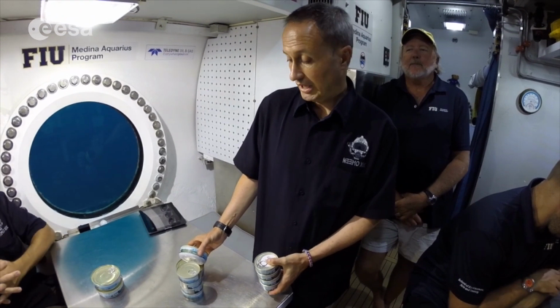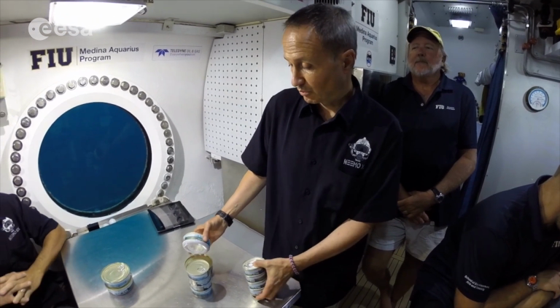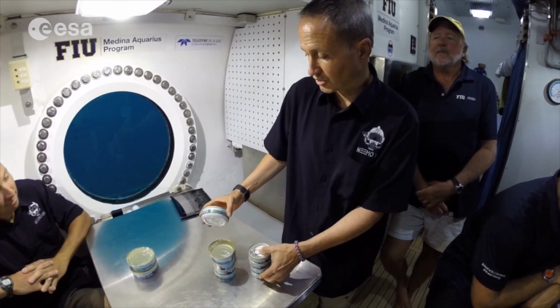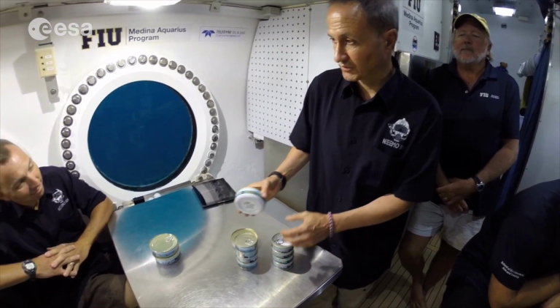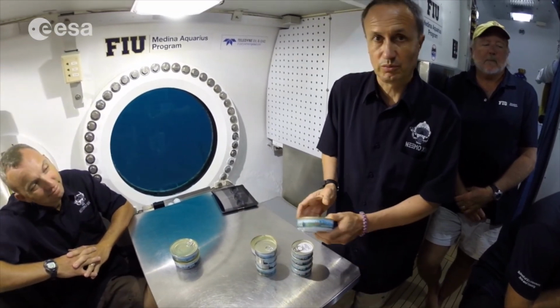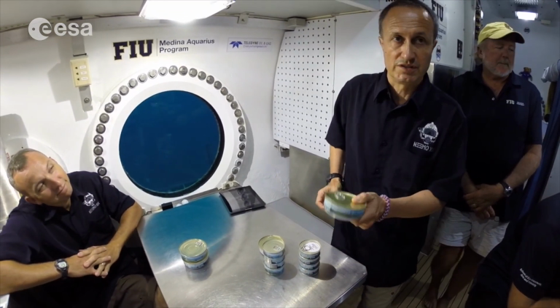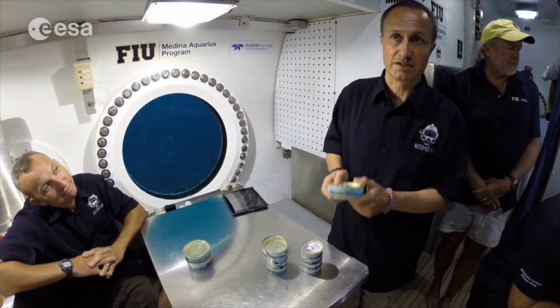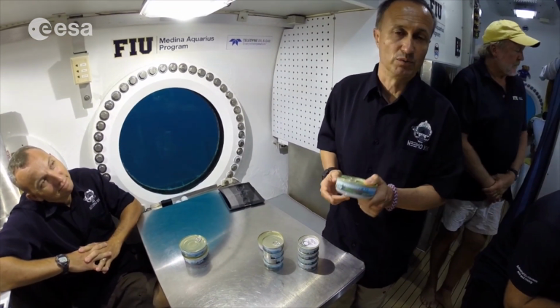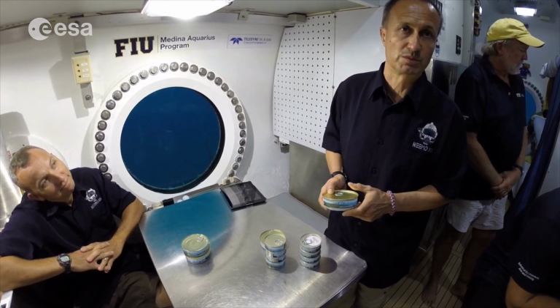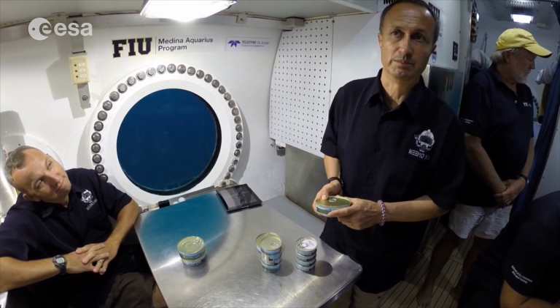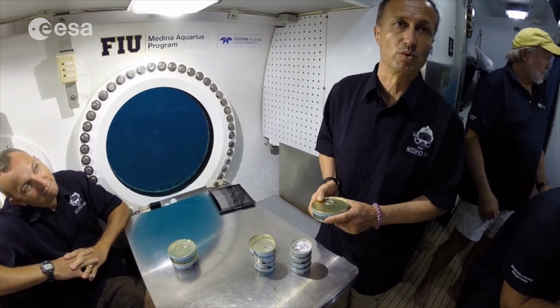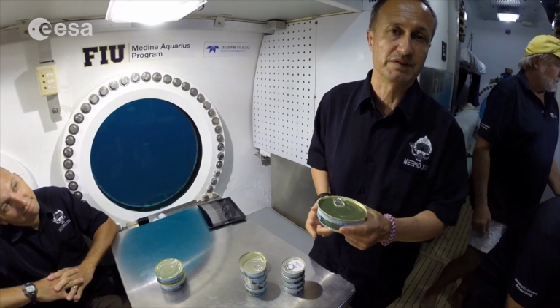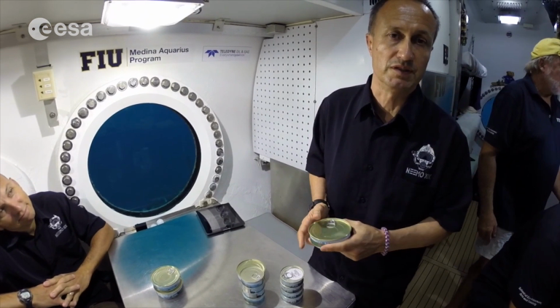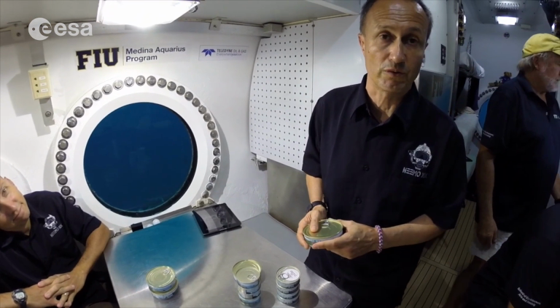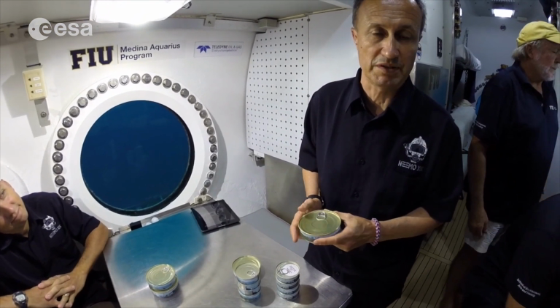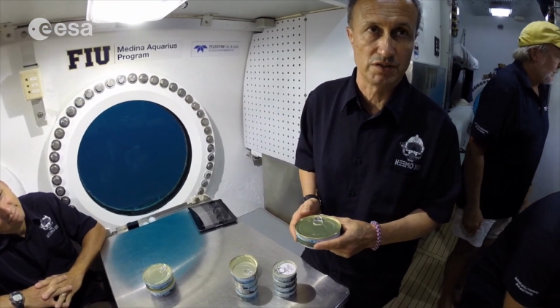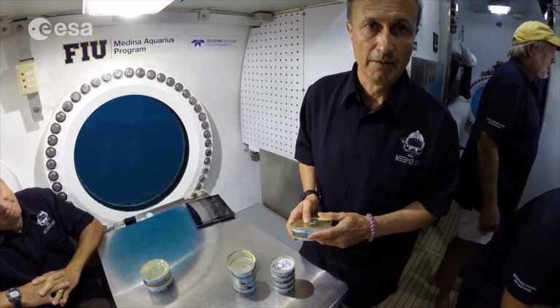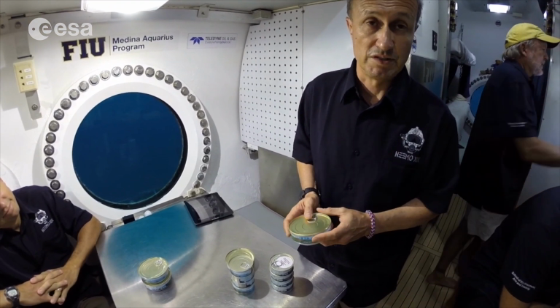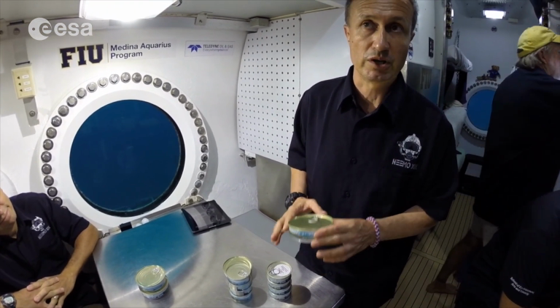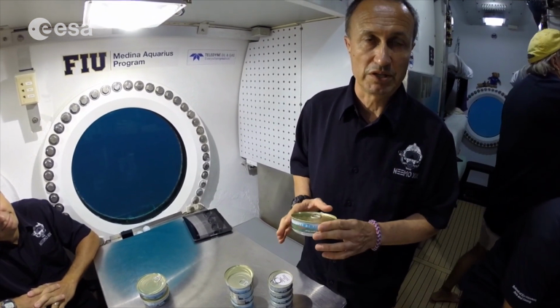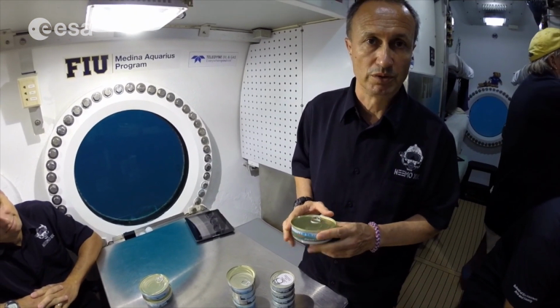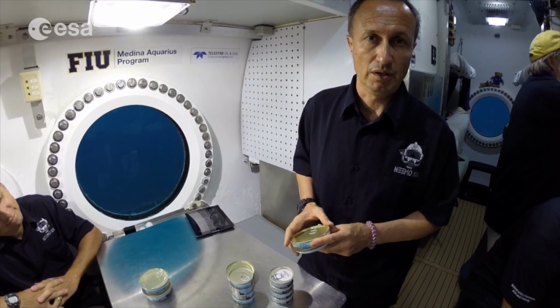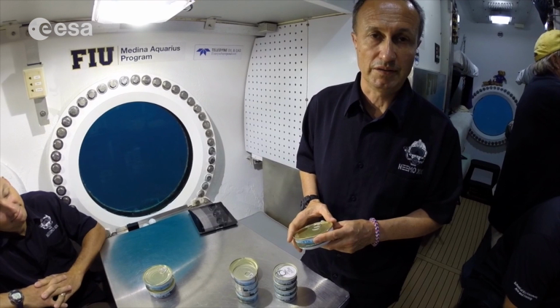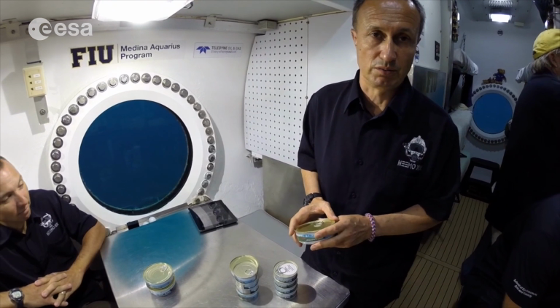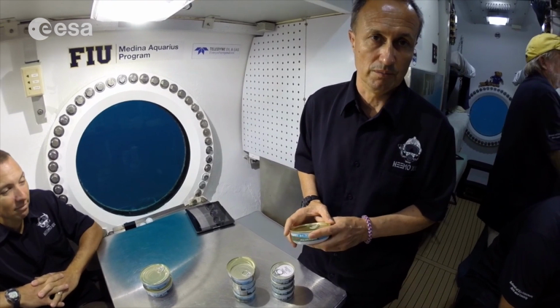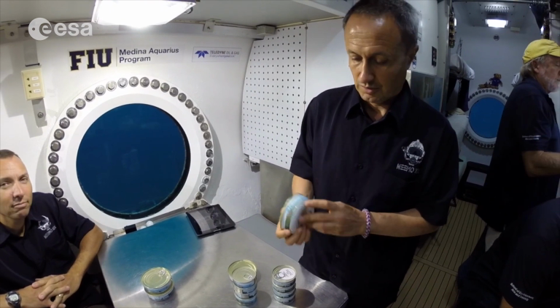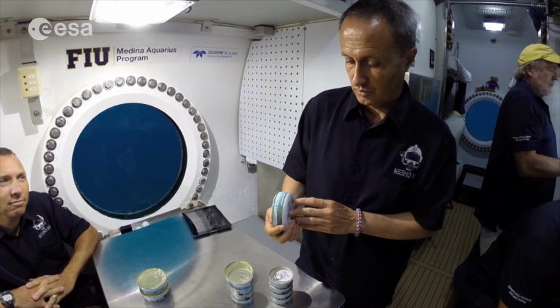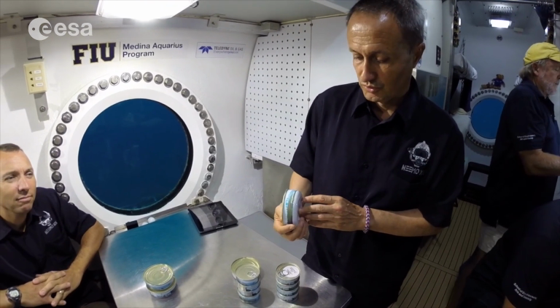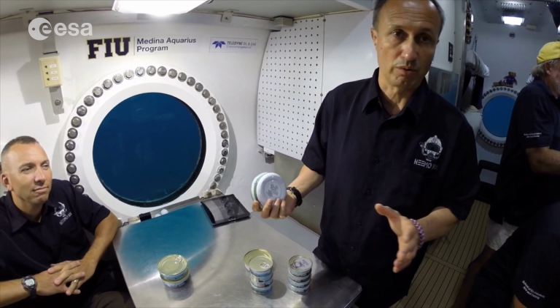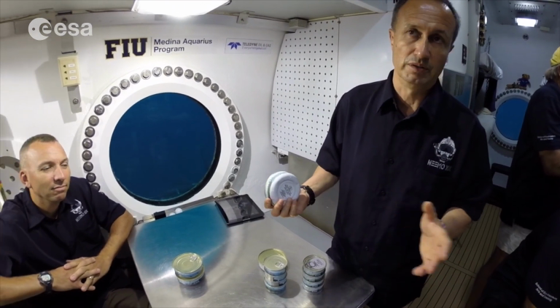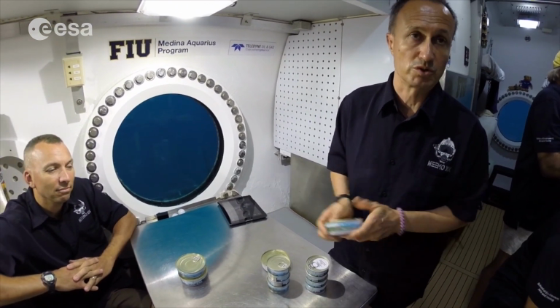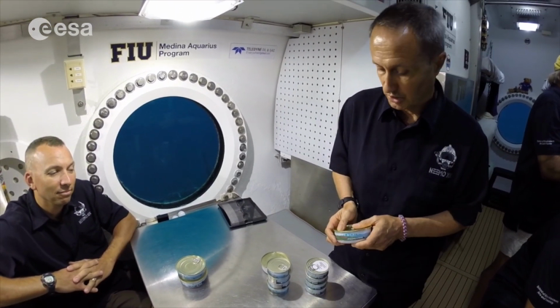Yeah, so we brought space food, which is ISIS space food, provided by the European Space Agency and the French Space Agency. This is French space food that is used on board the International Space Station.